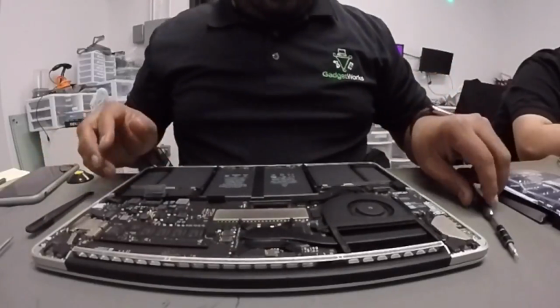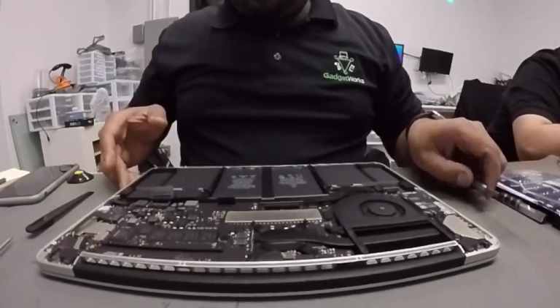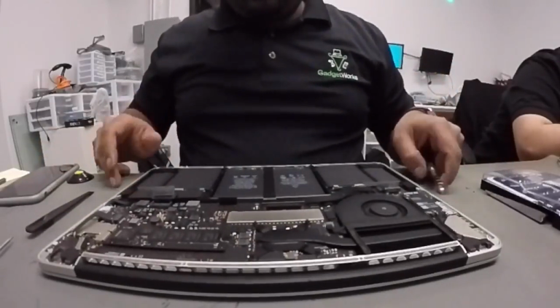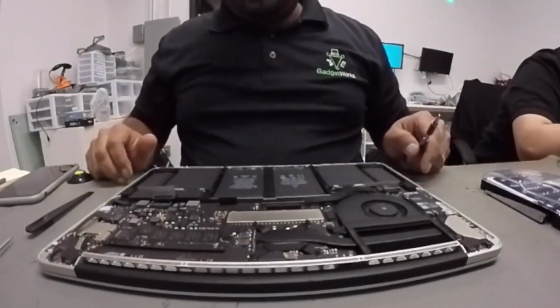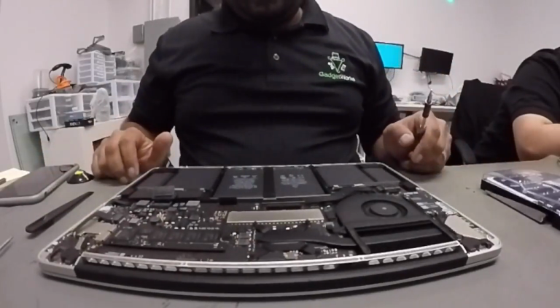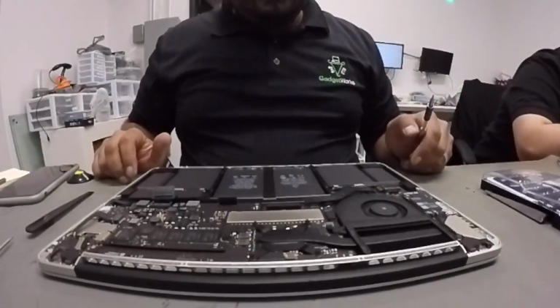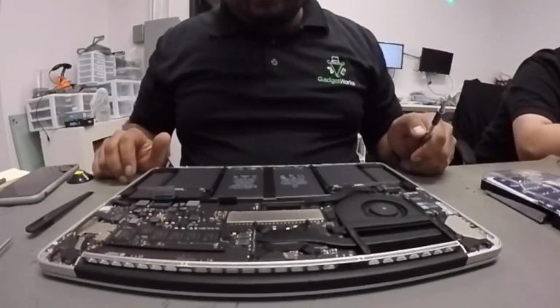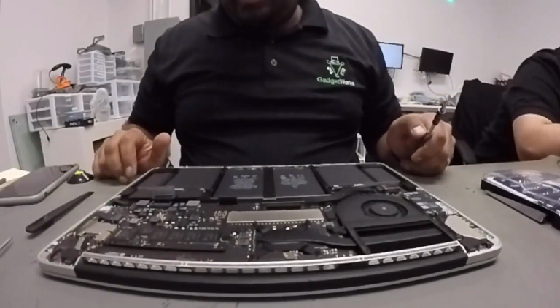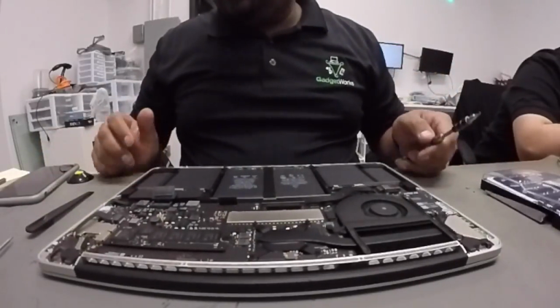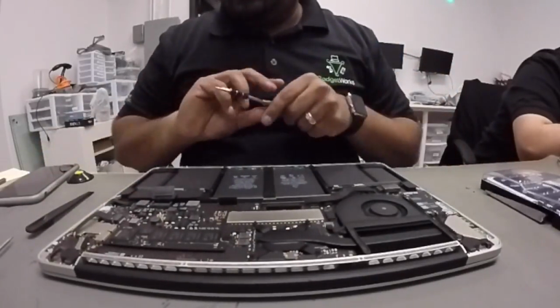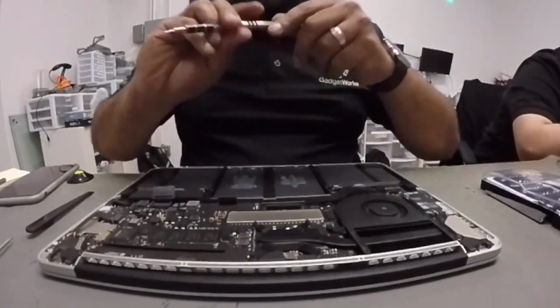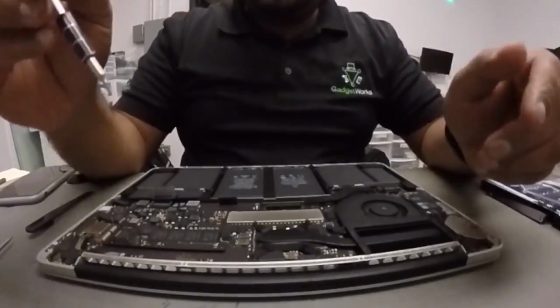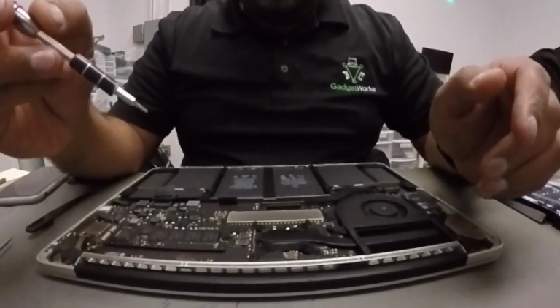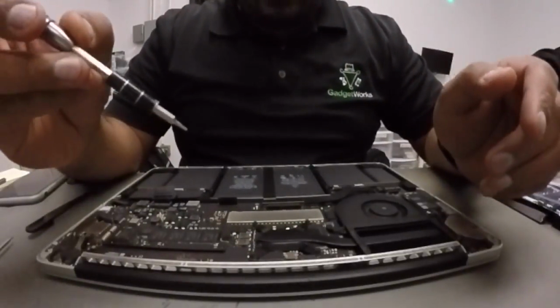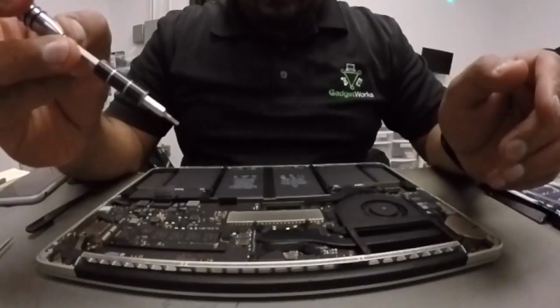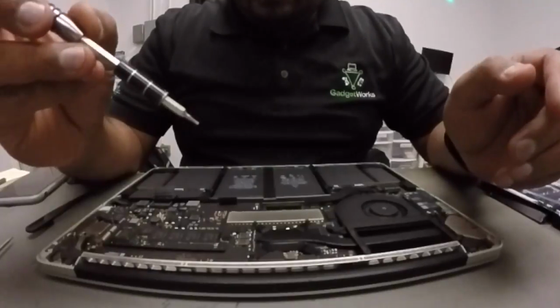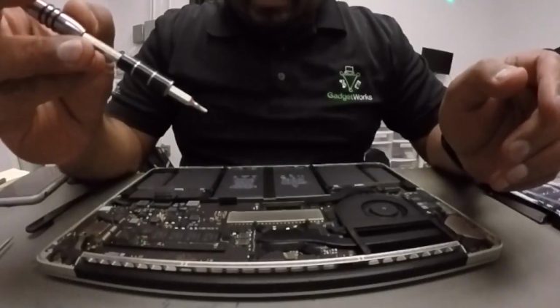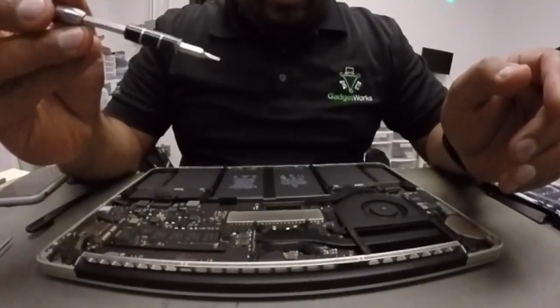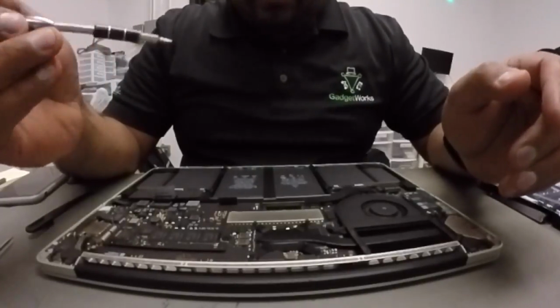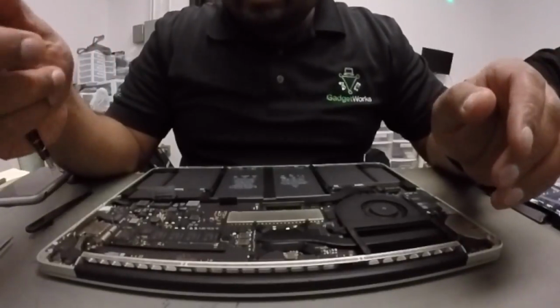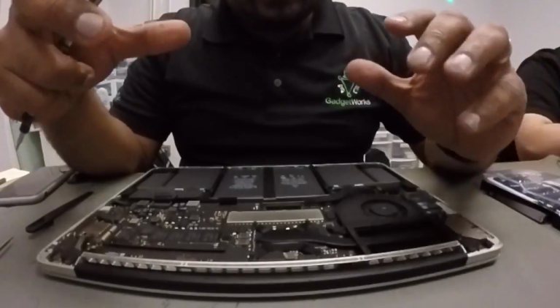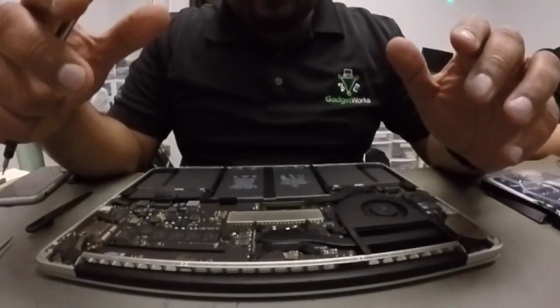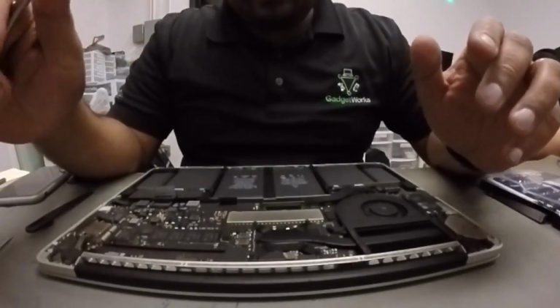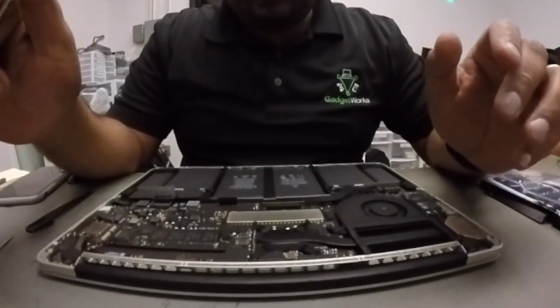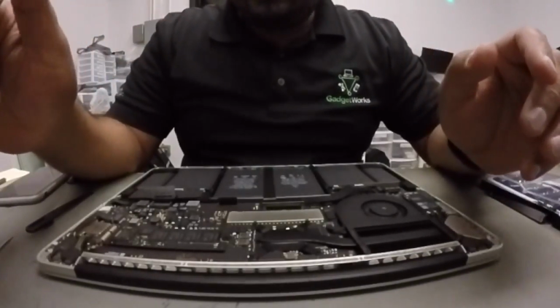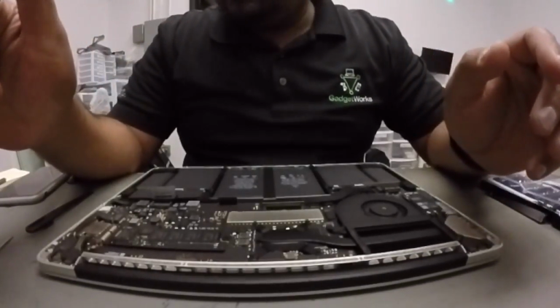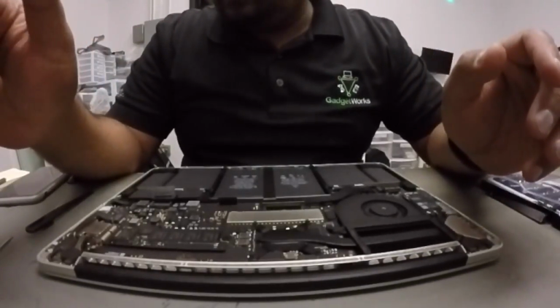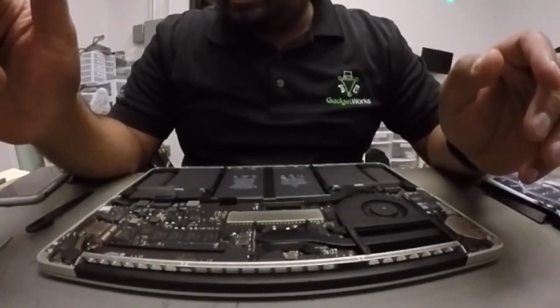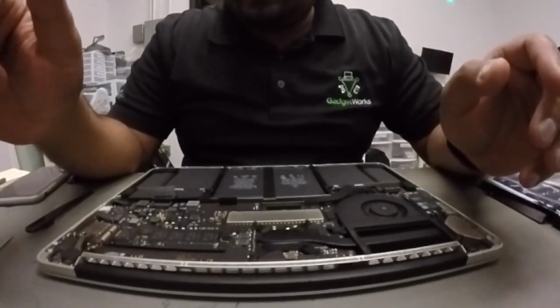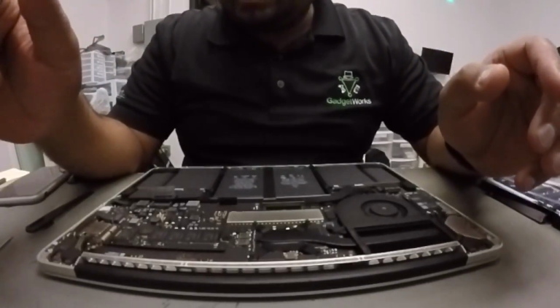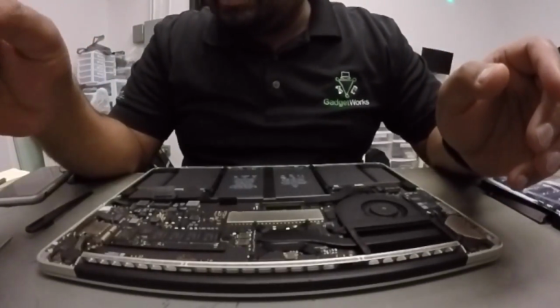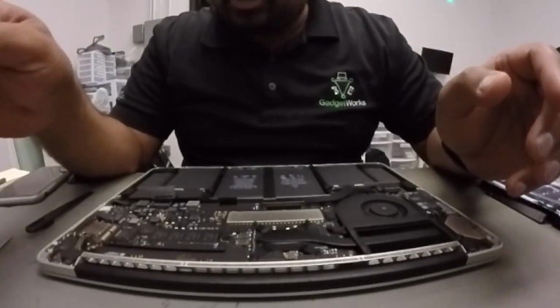We are working on an anti-static mat. You want to make sure that you're on a static-free surface. These computers are very sensitive to any kind of static discharge.